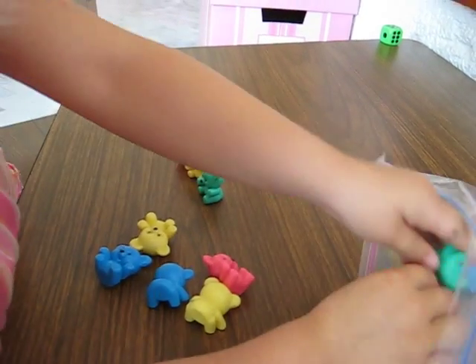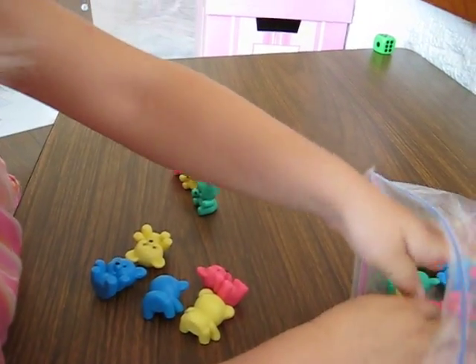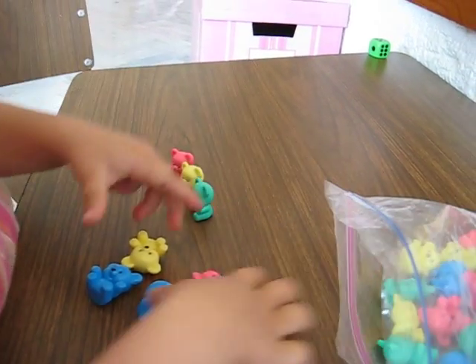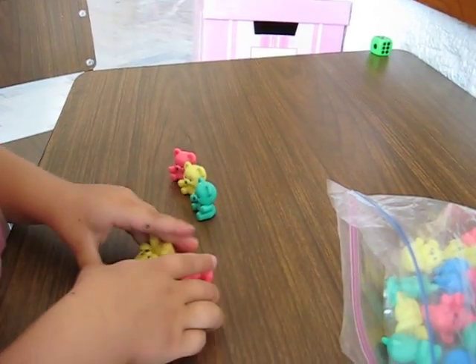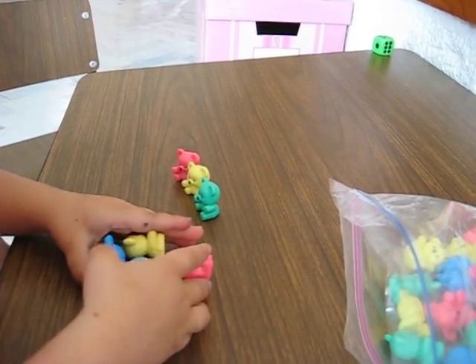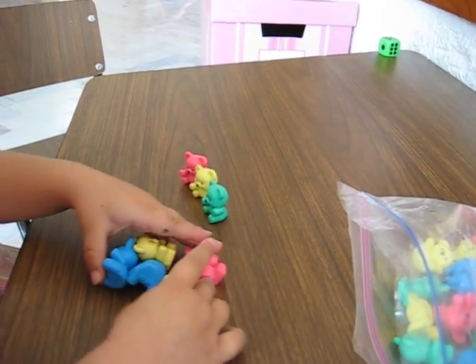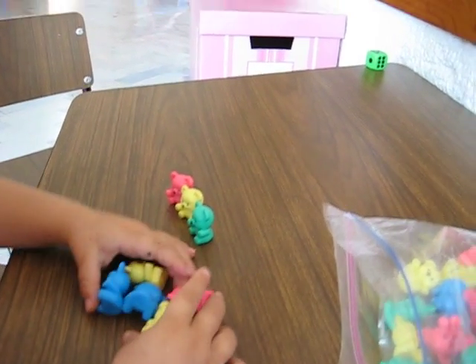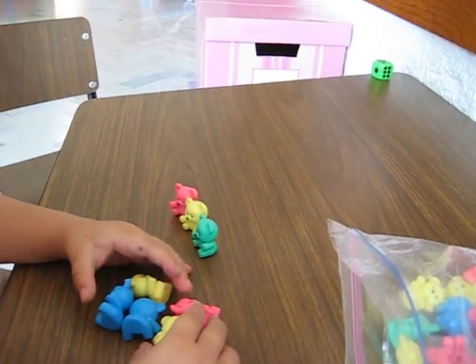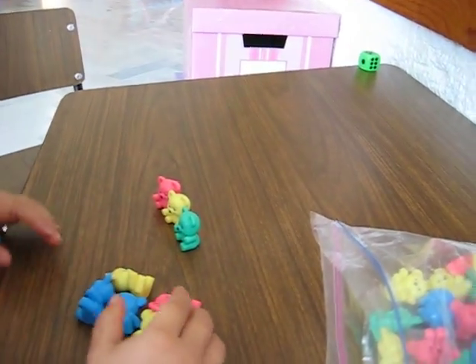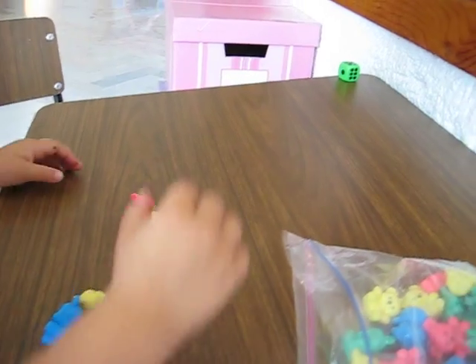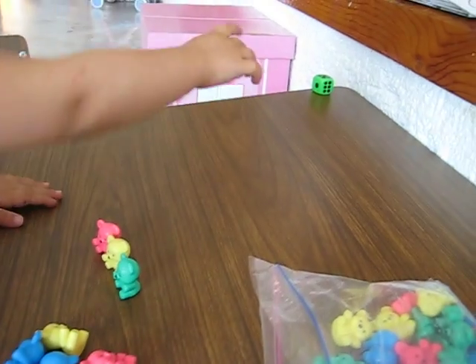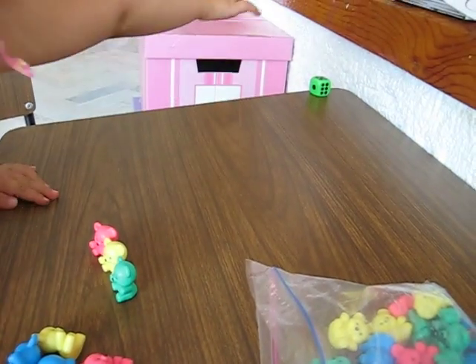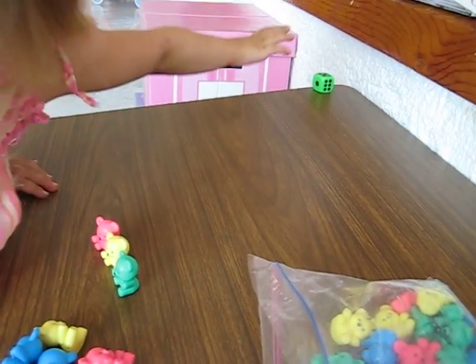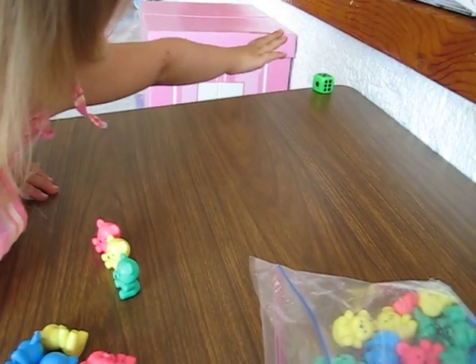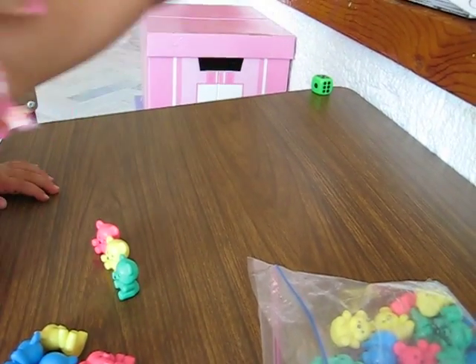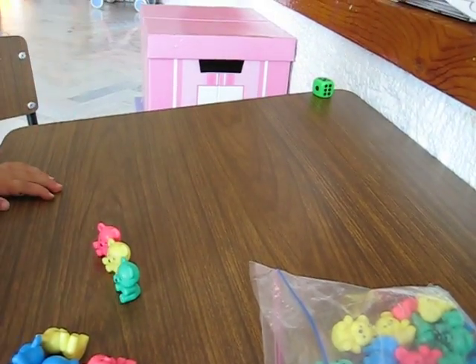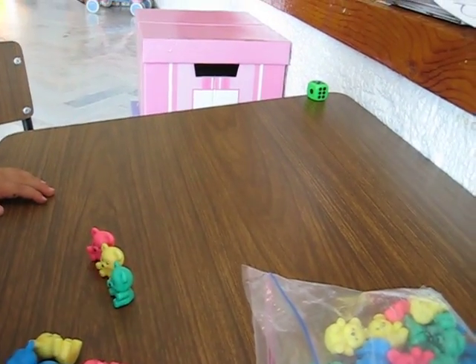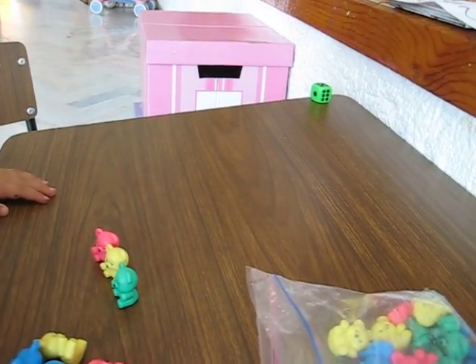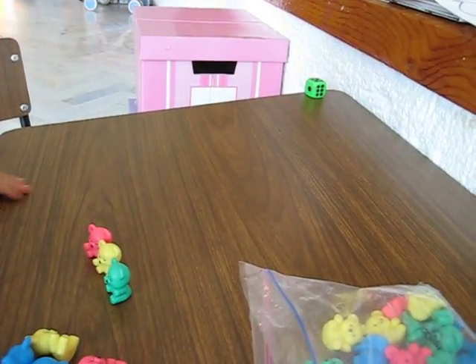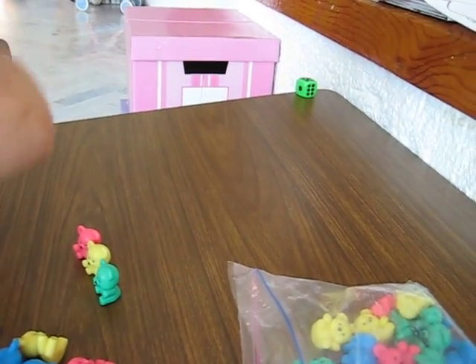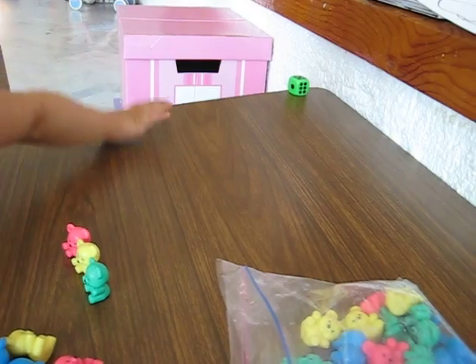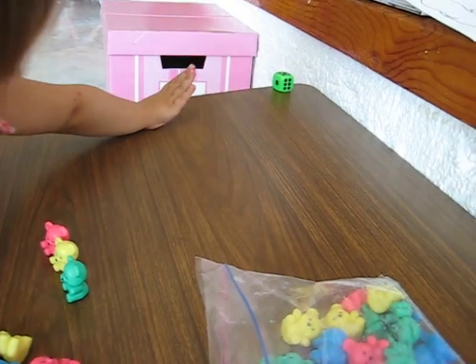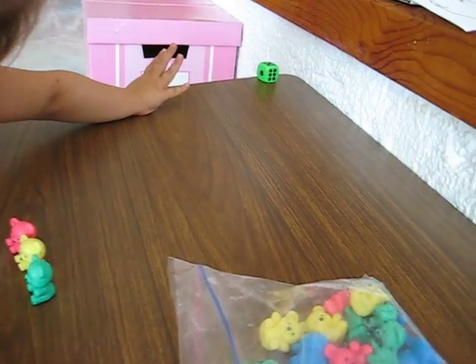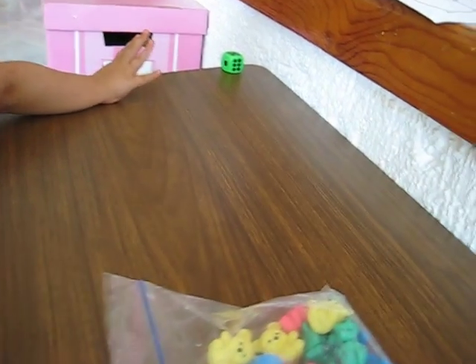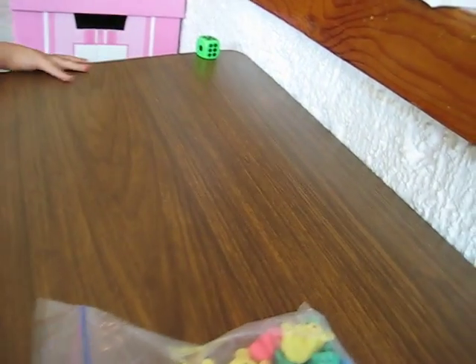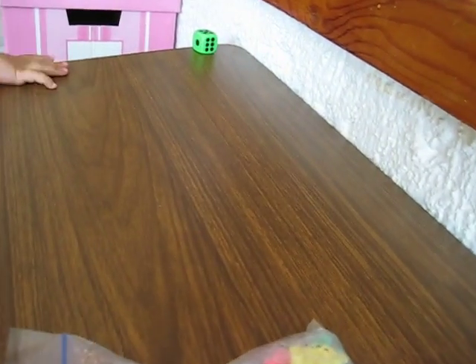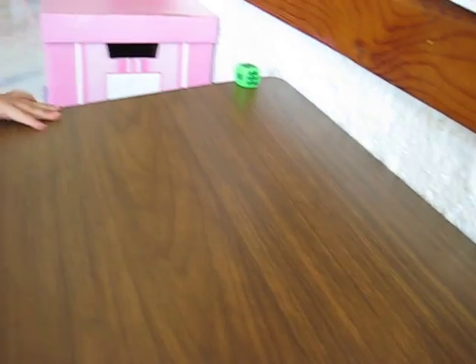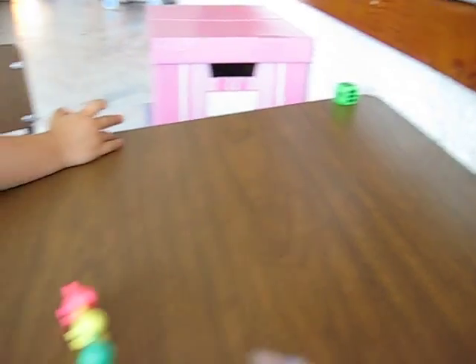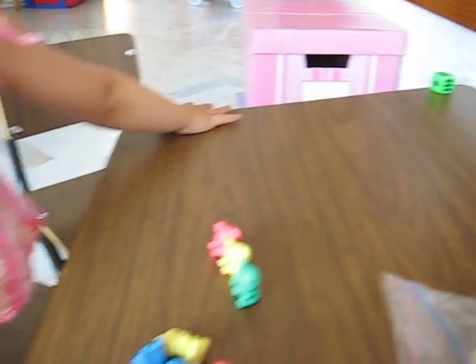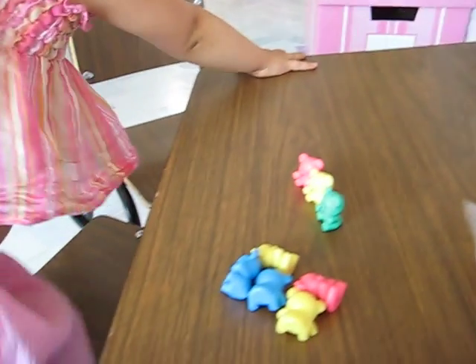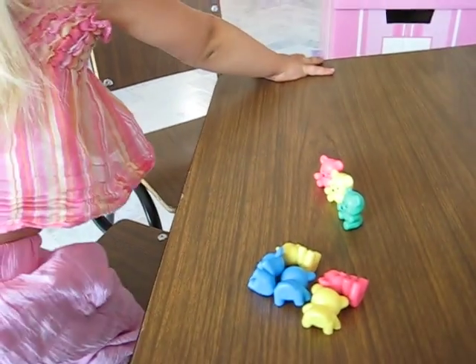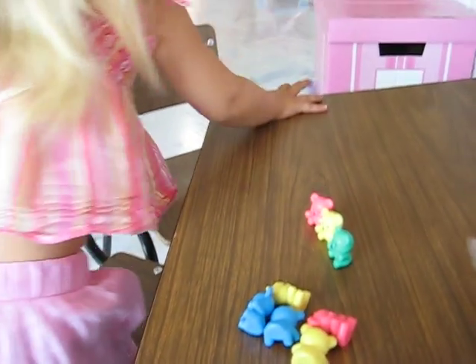Are you ready to roll the die again? Go walk around. So this is a fun little game you can play with your toddler.